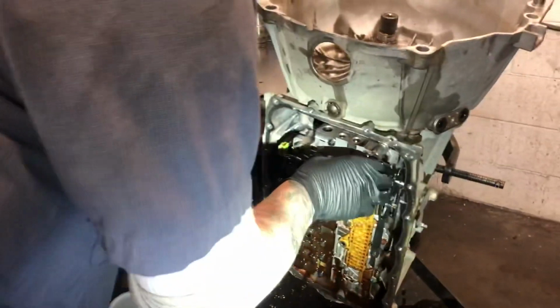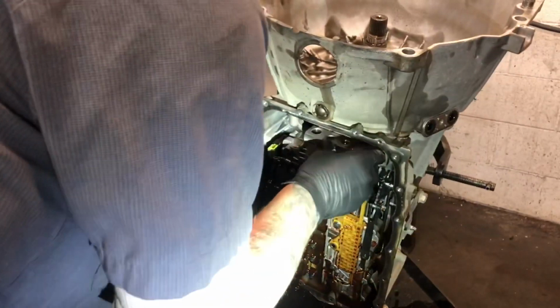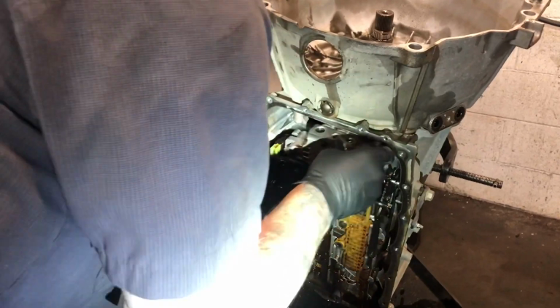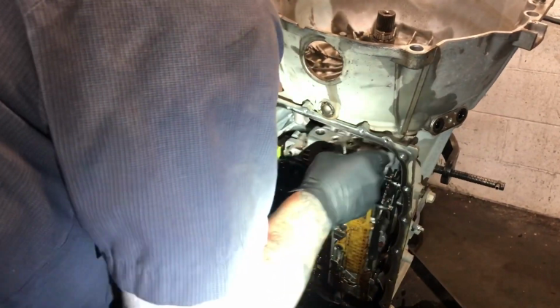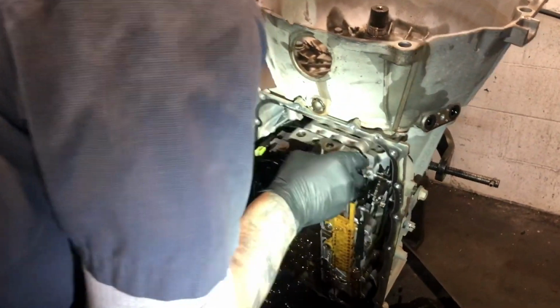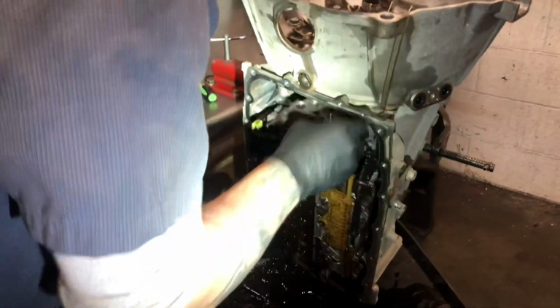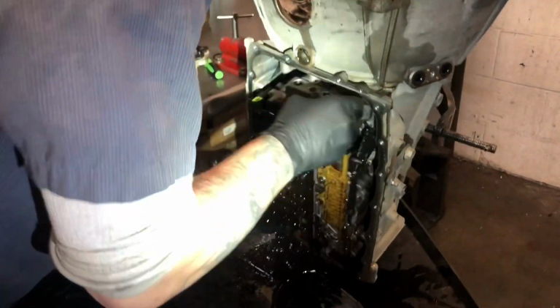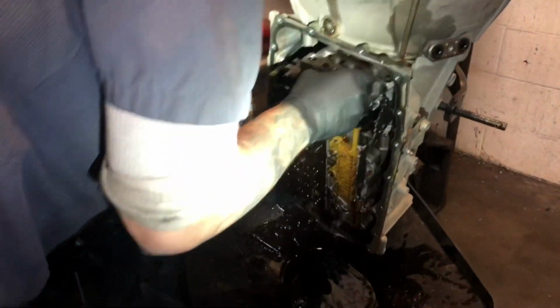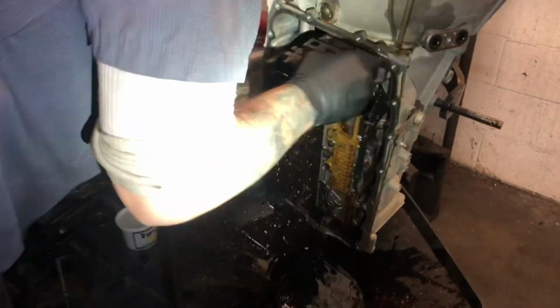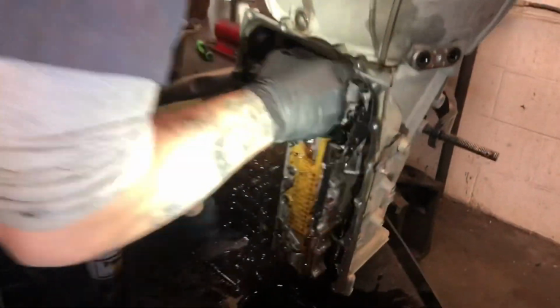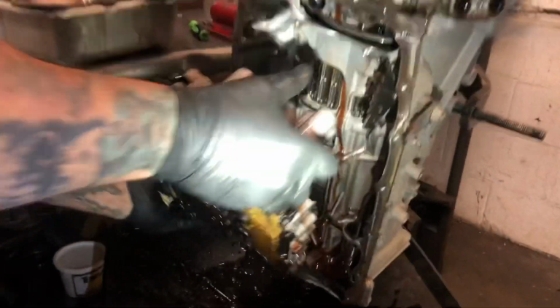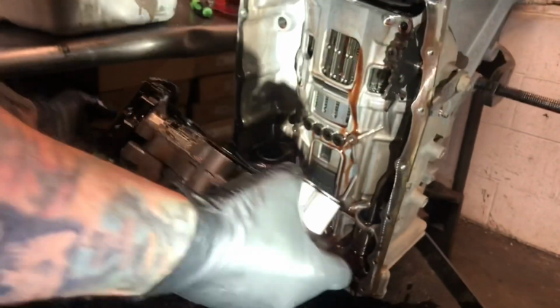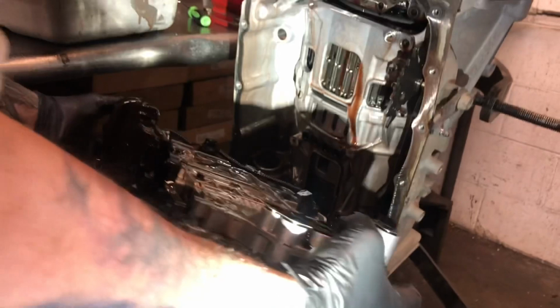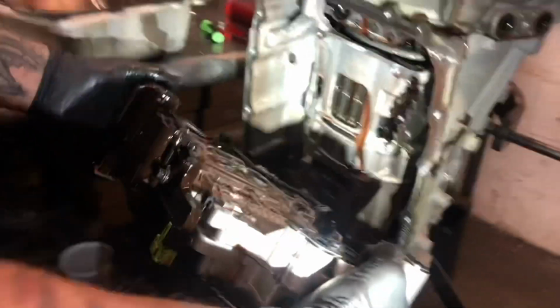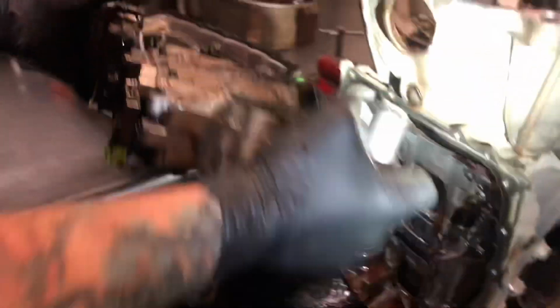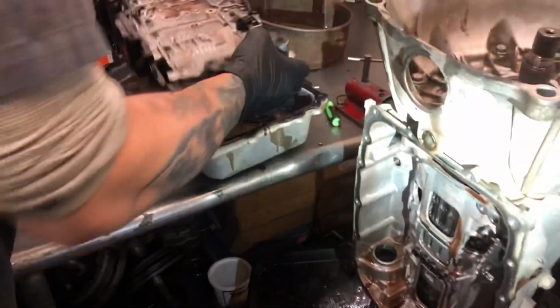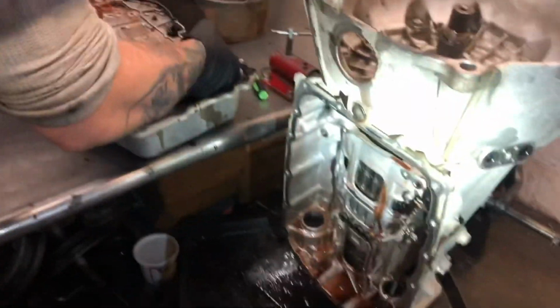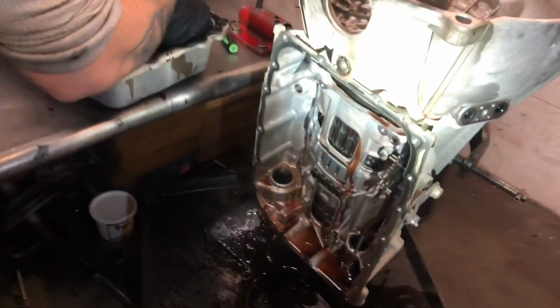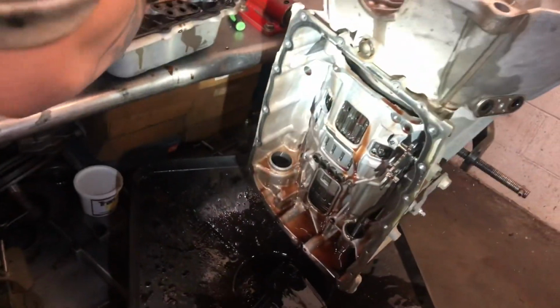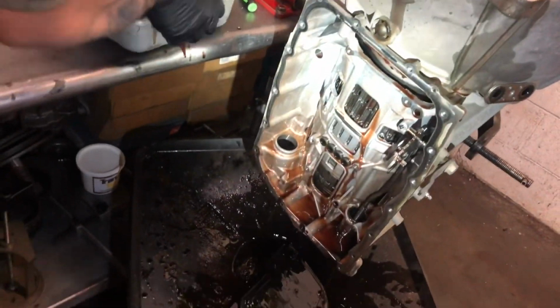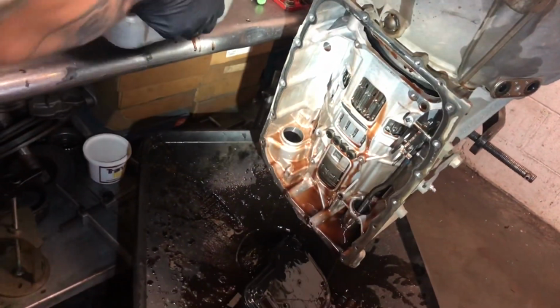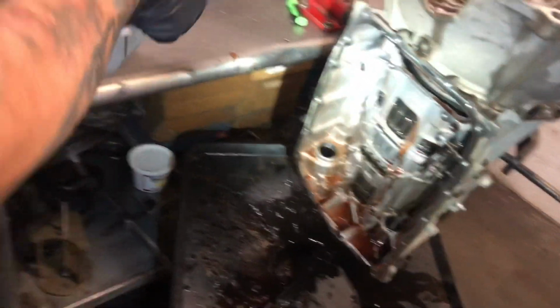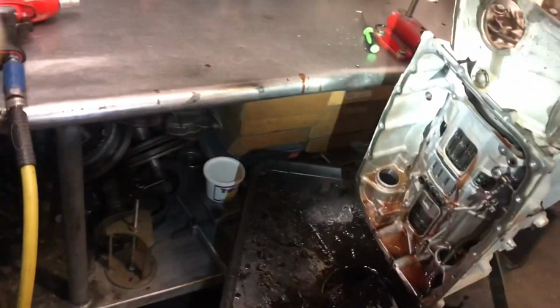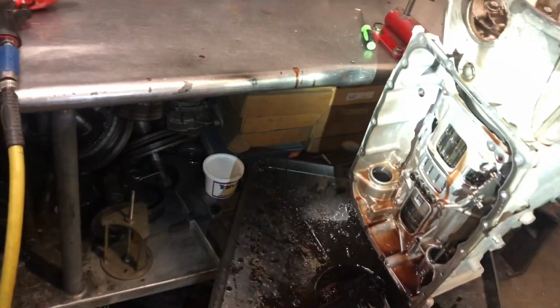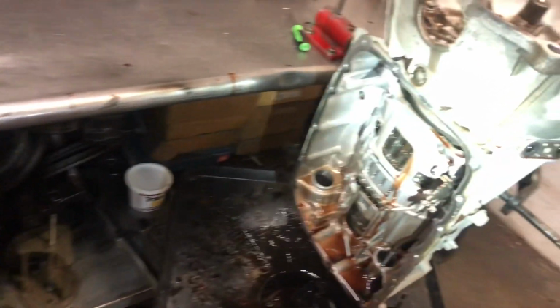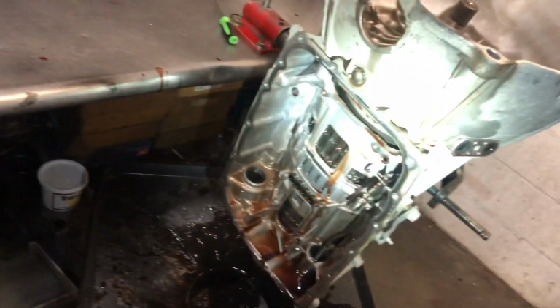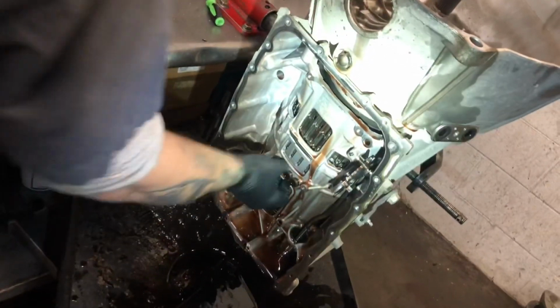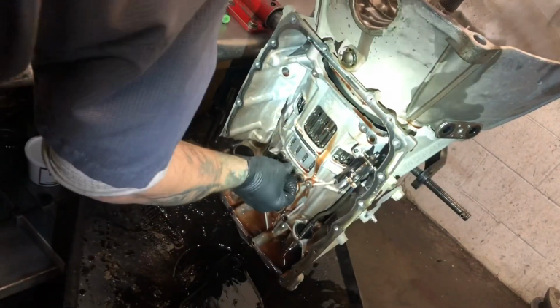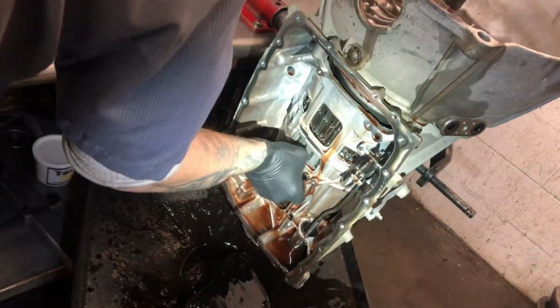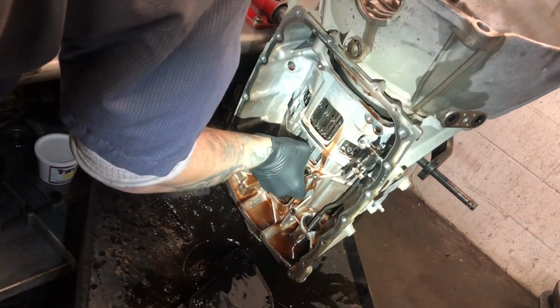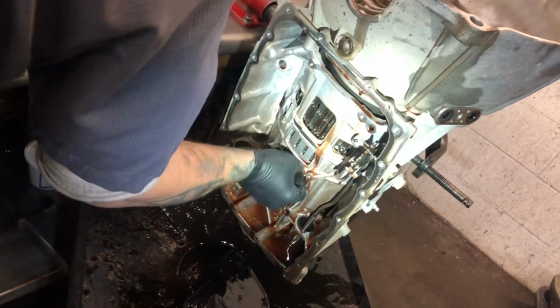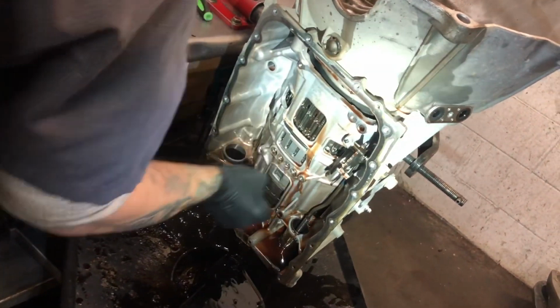Get the valve body off. Set the valve body to the side. Open her up and see what we can find down inside of her.